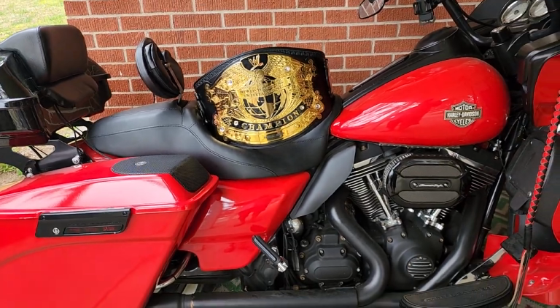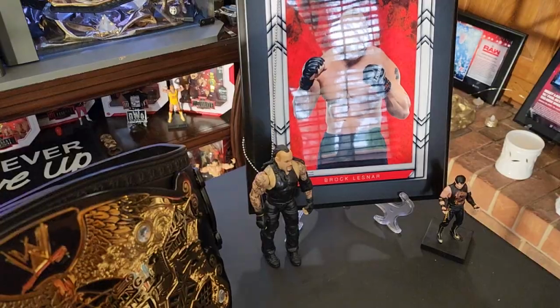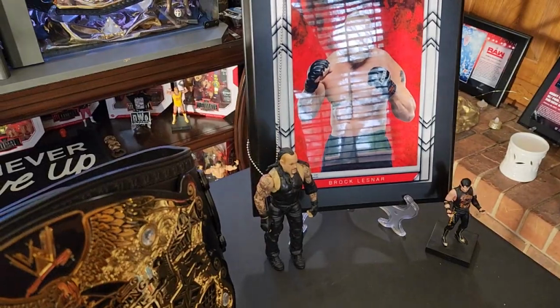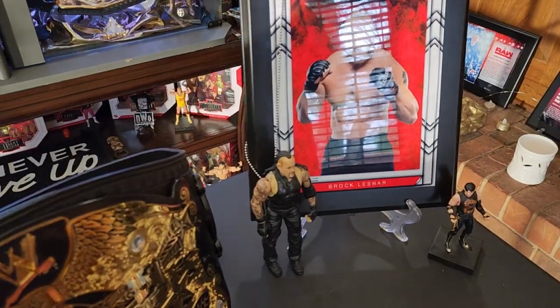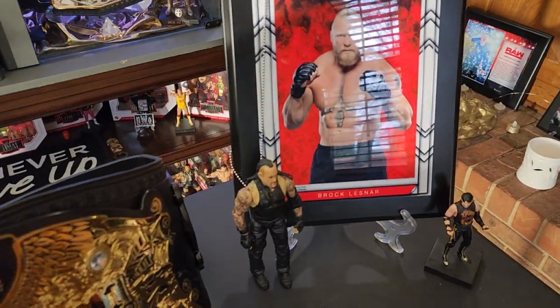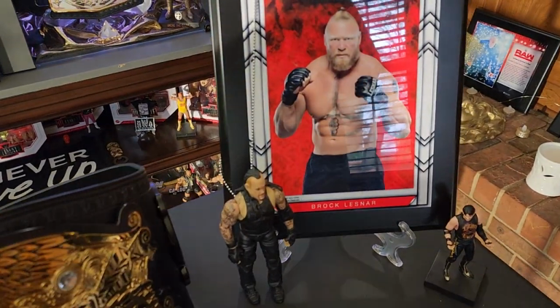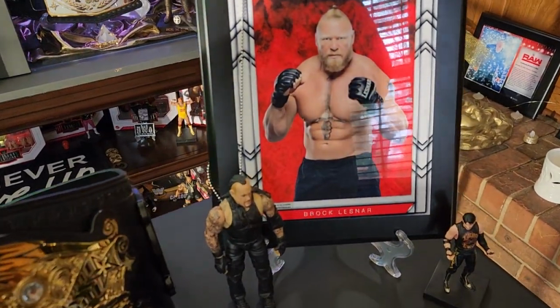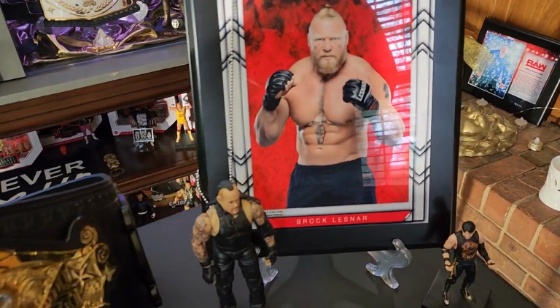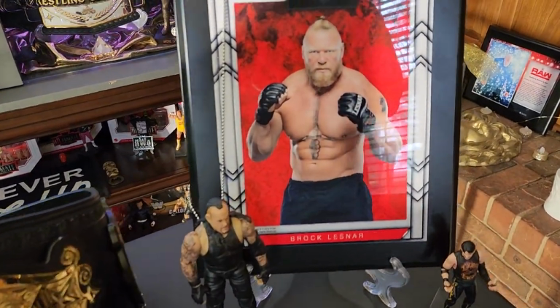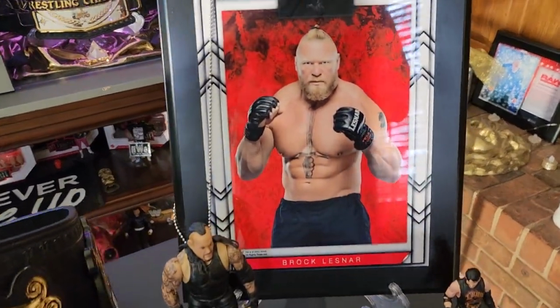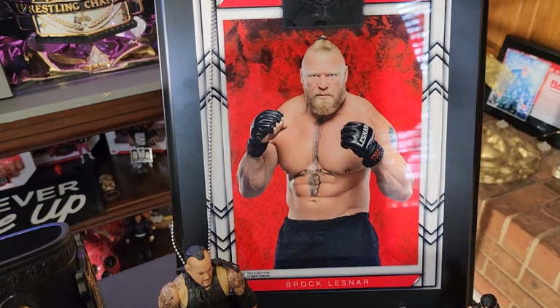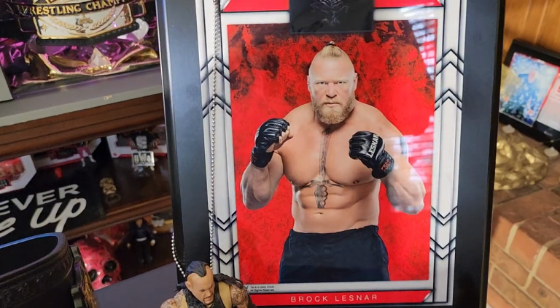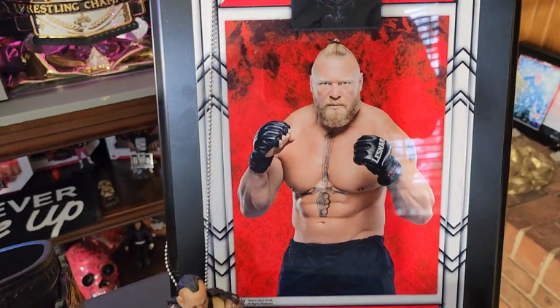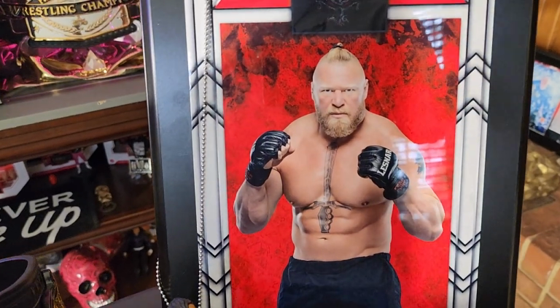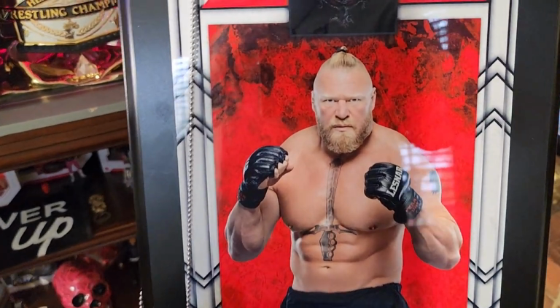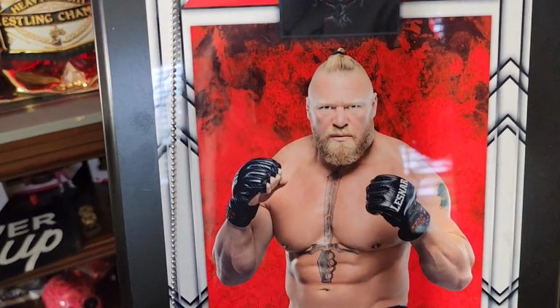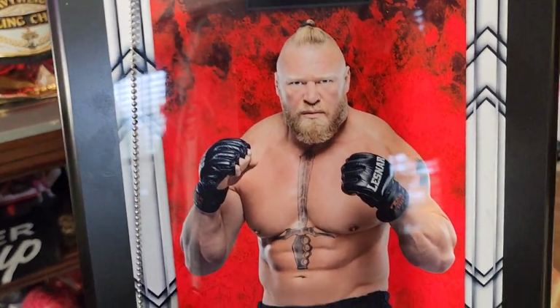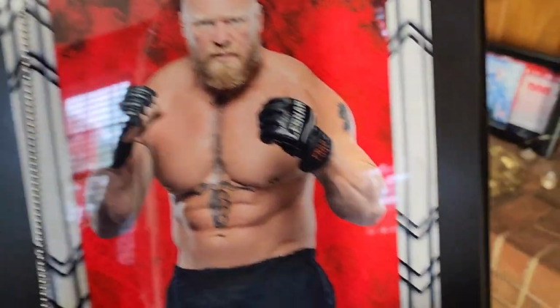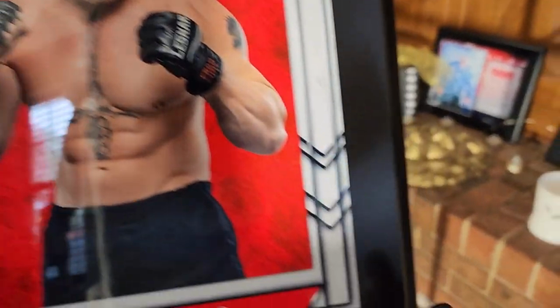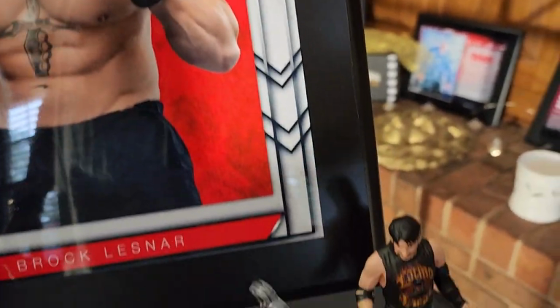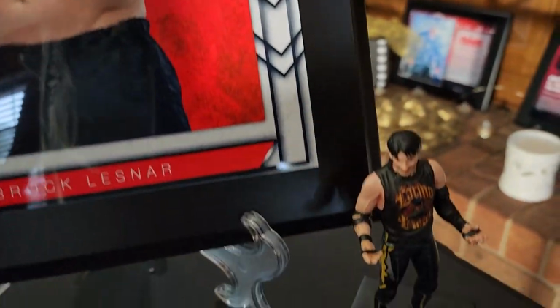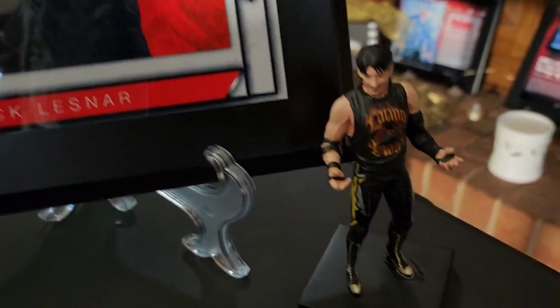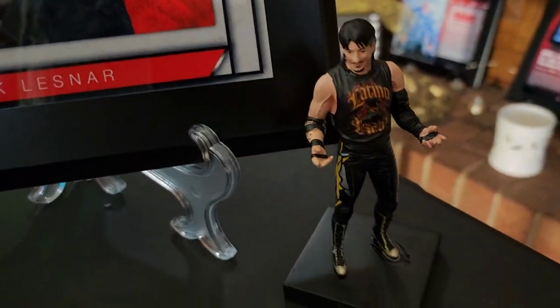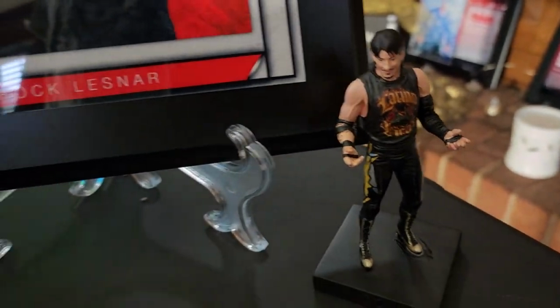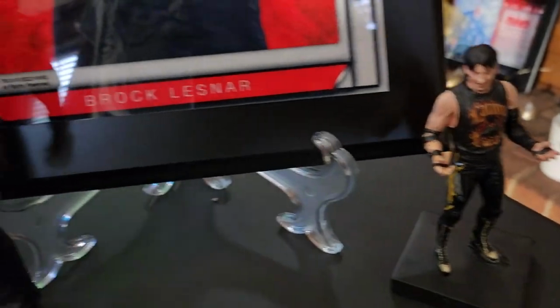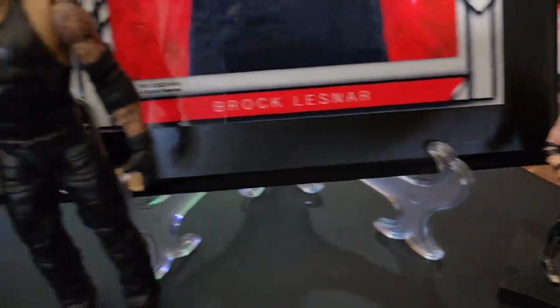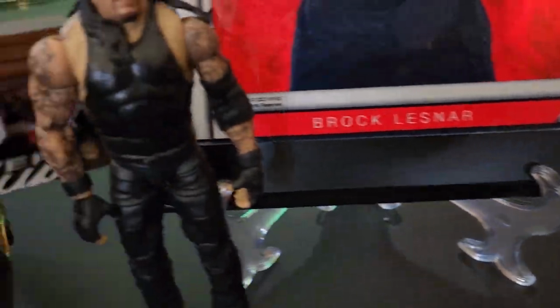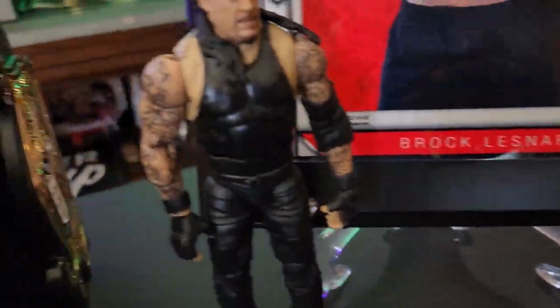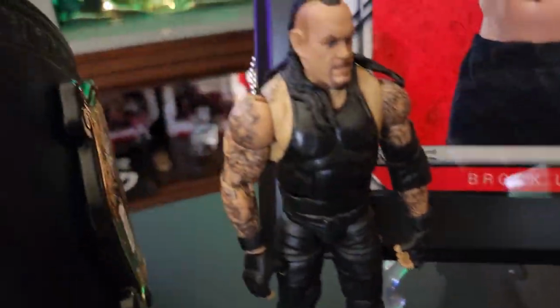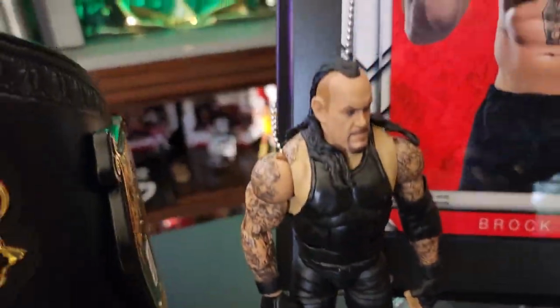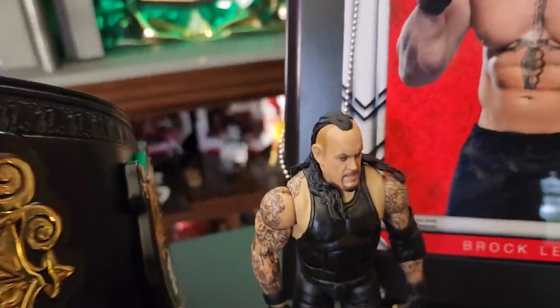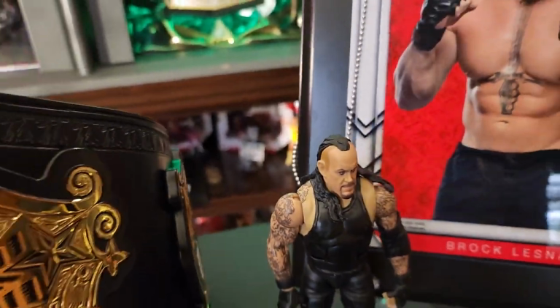This belt is mainly known with Brock Lesnar, the late great Eddie Guerrero, and the Undertaker himself.